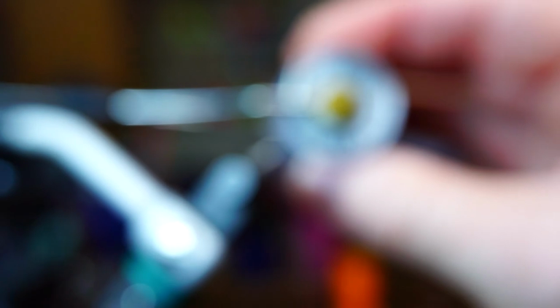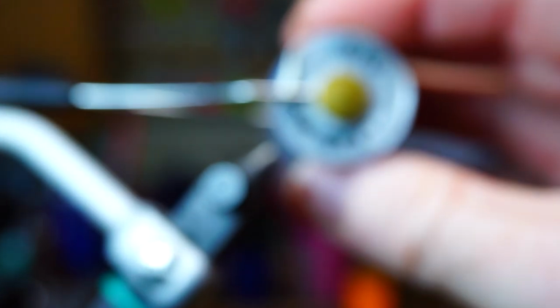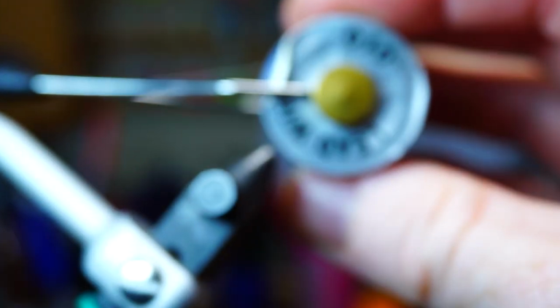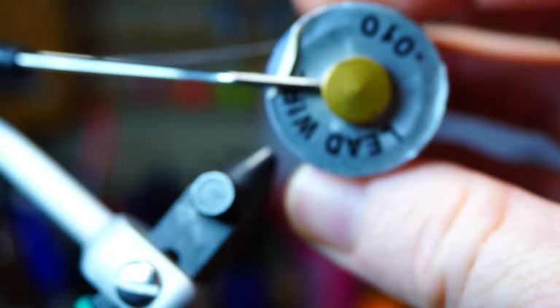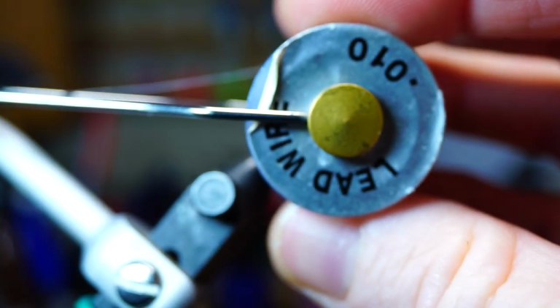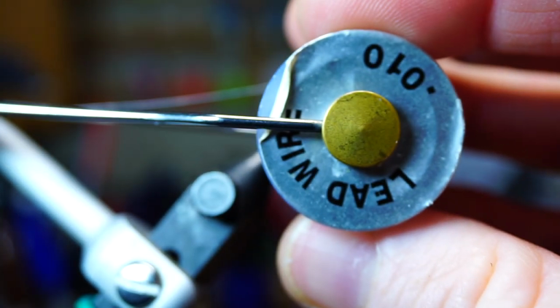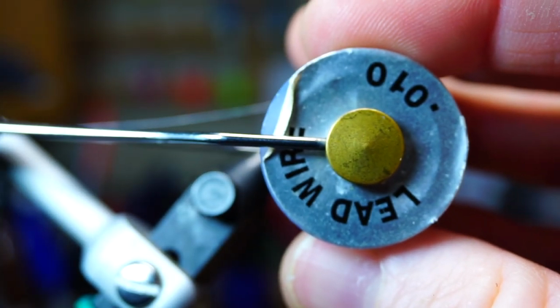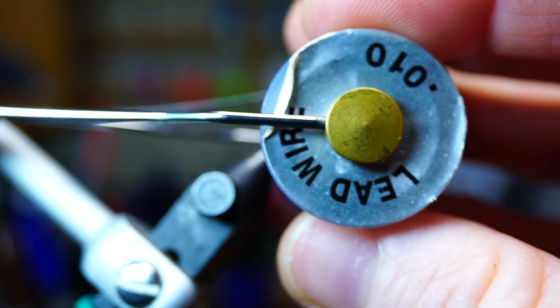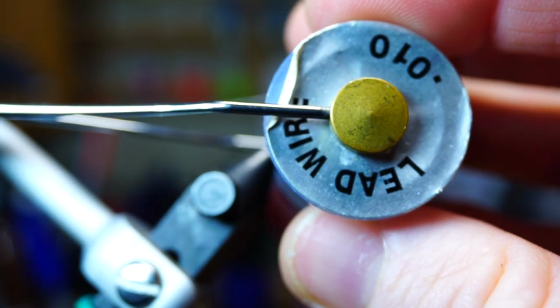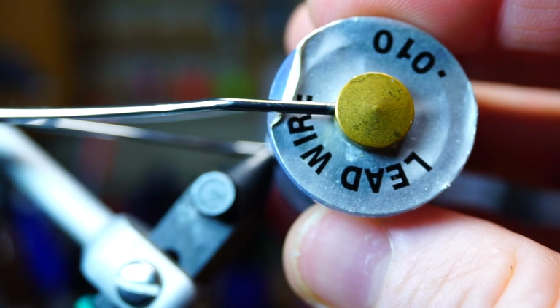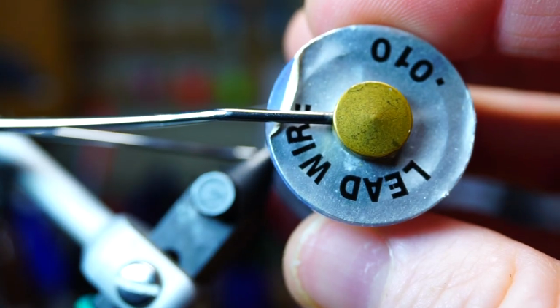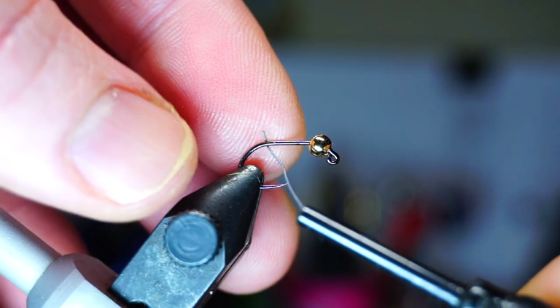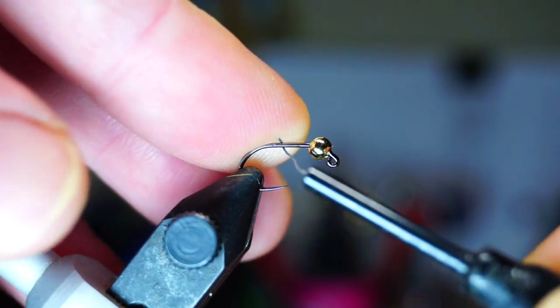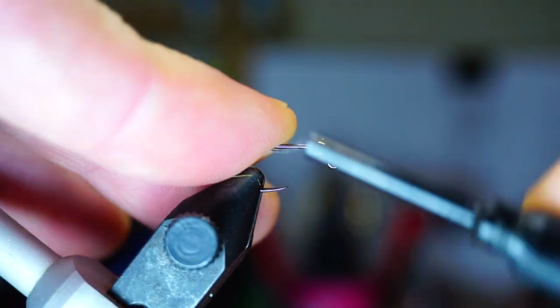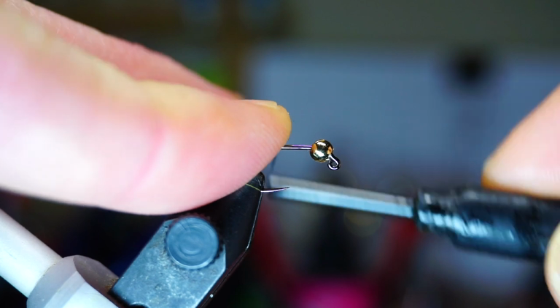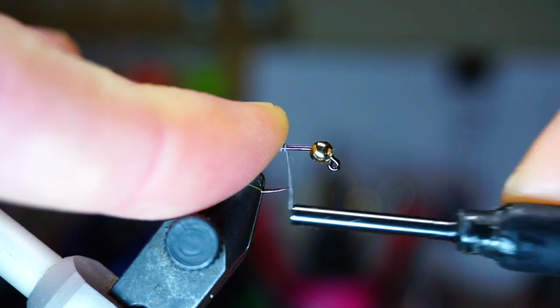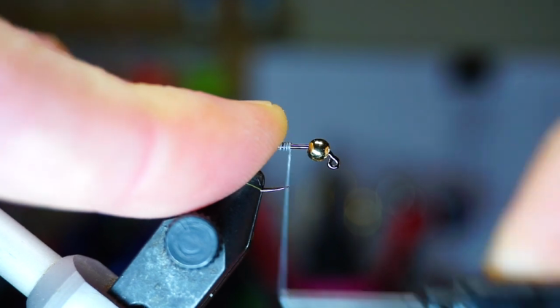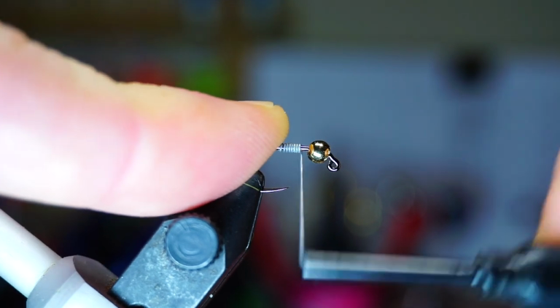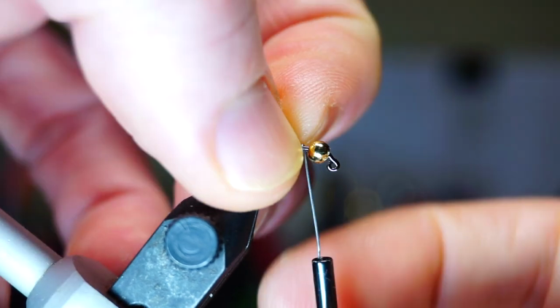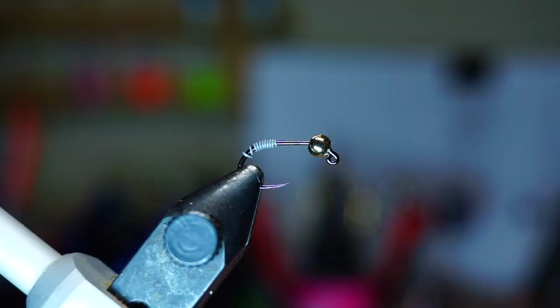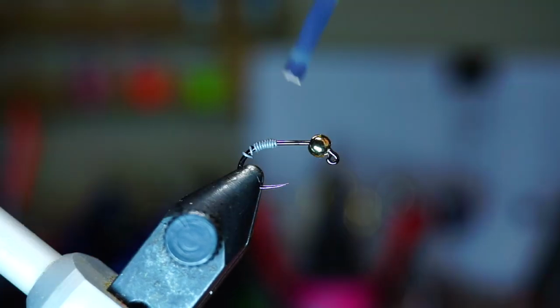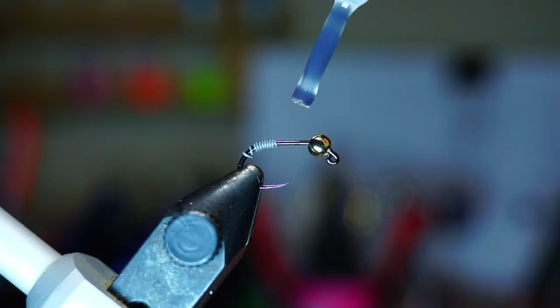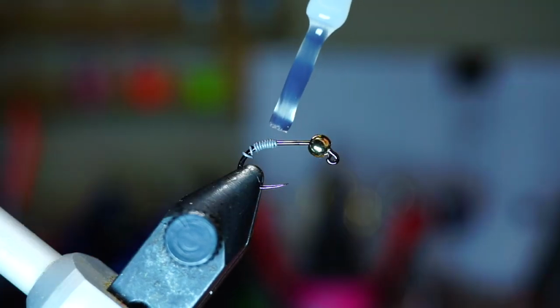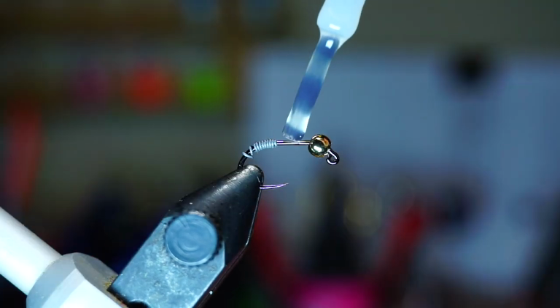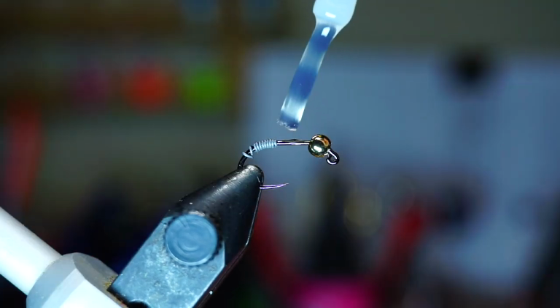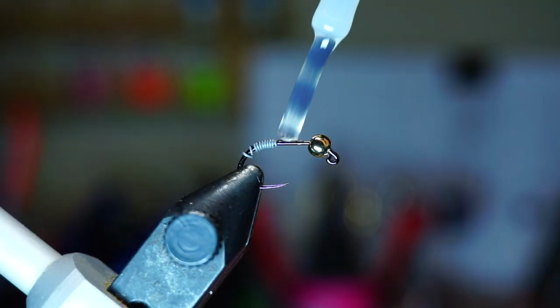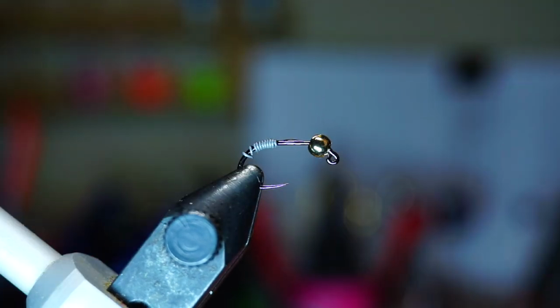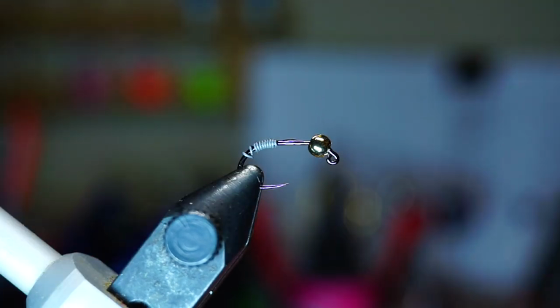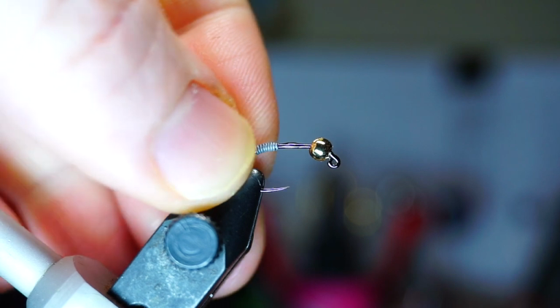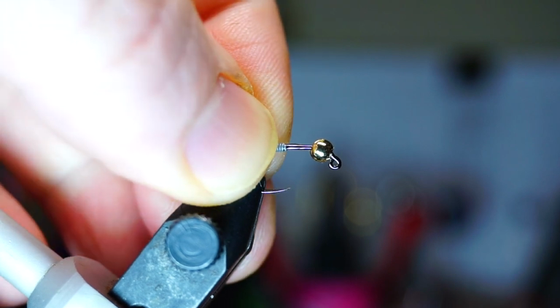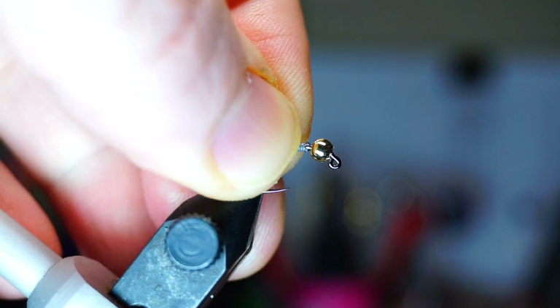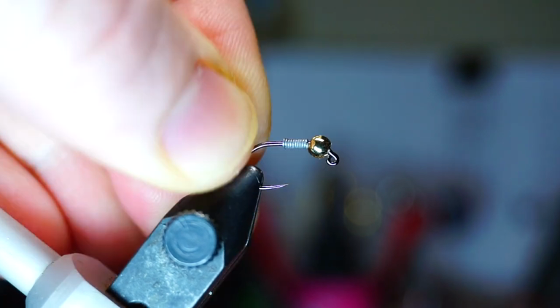For added weight, I'm going to add a .010 size lead wire — 10 or so wraps is sufficient. Now to keep the lead from moving, add a drop of super glue behind it and push it up against the tungsten bead.